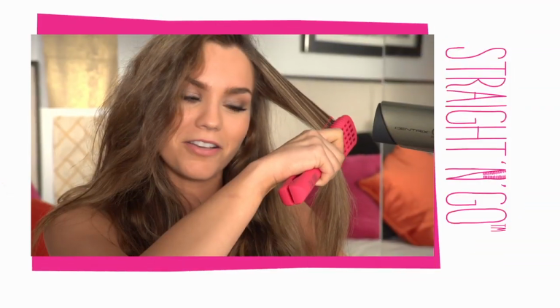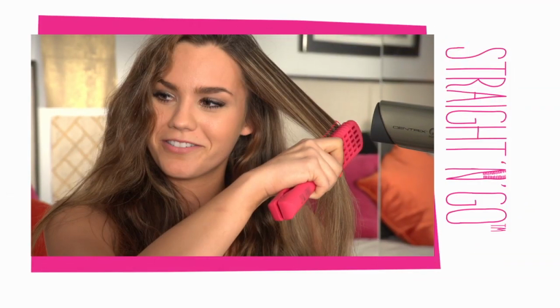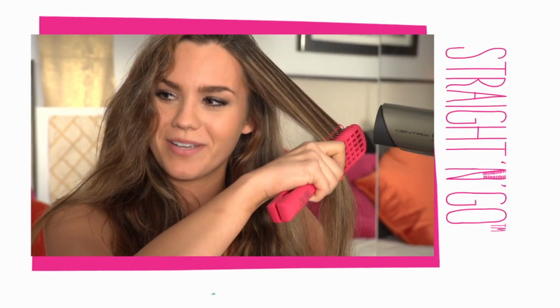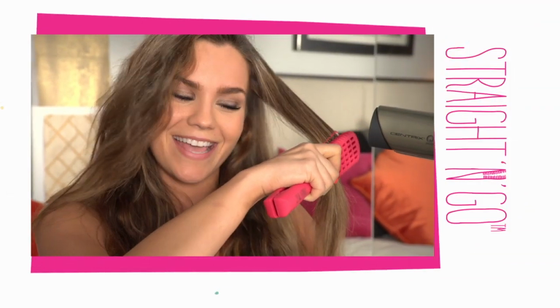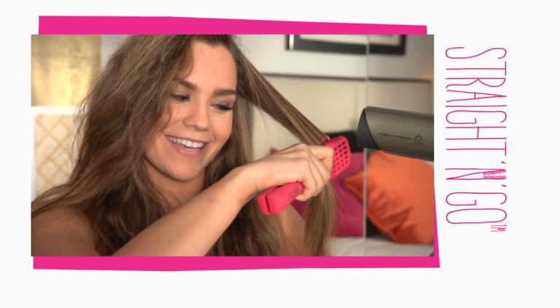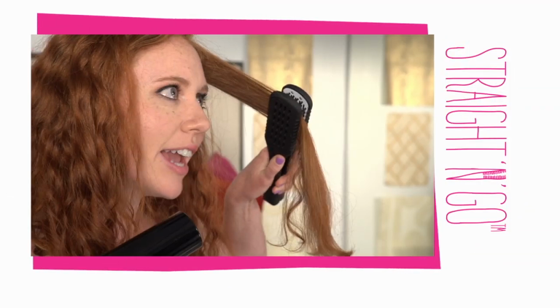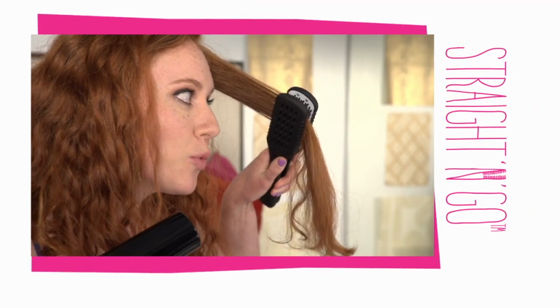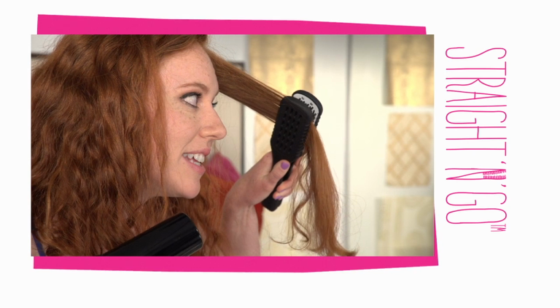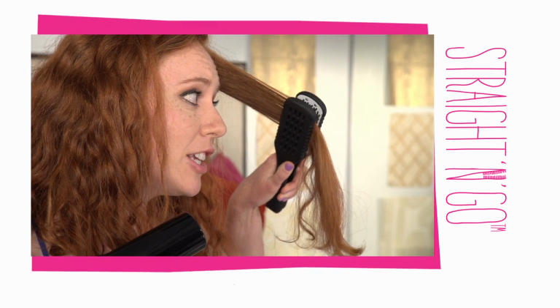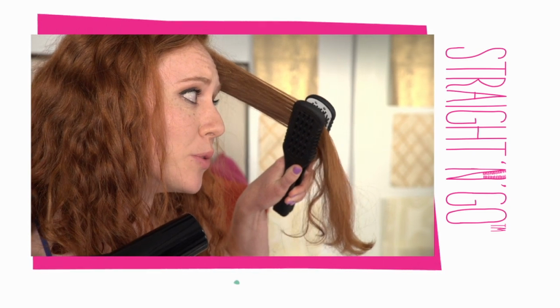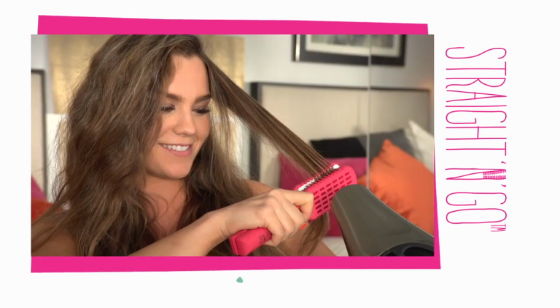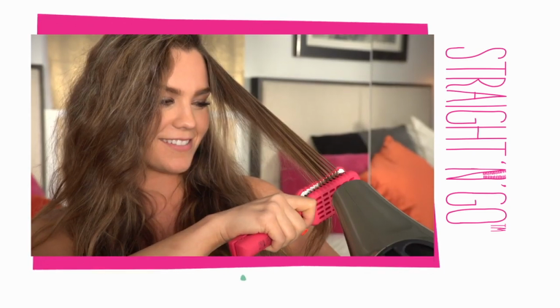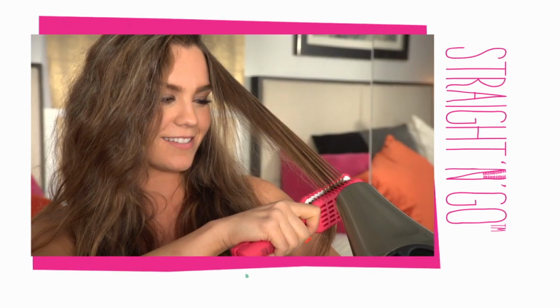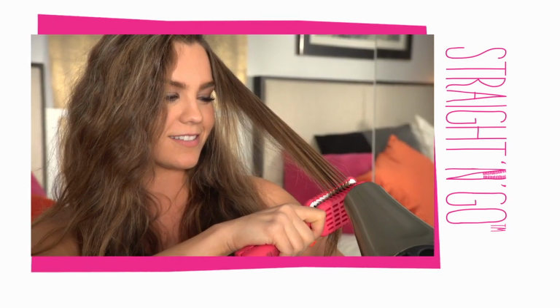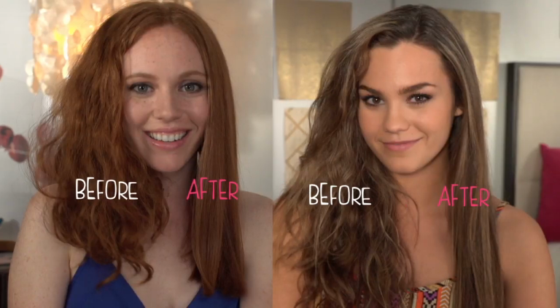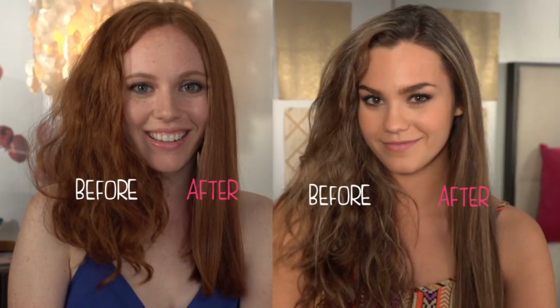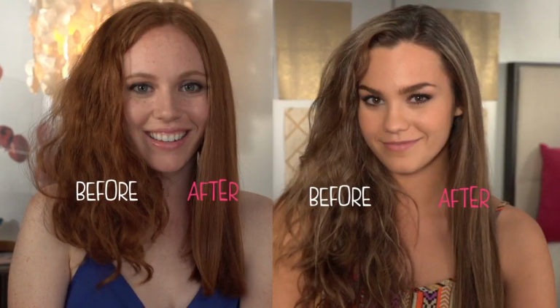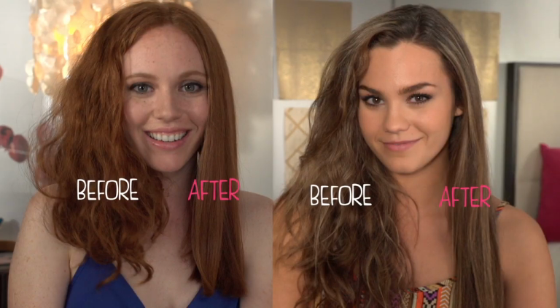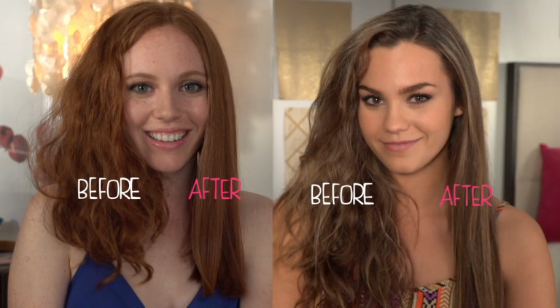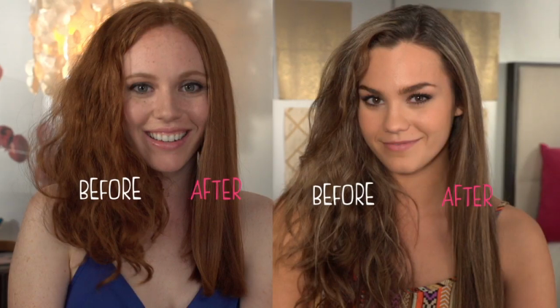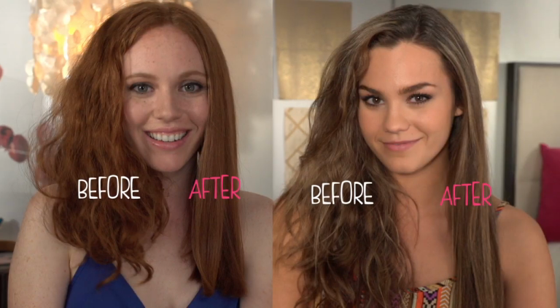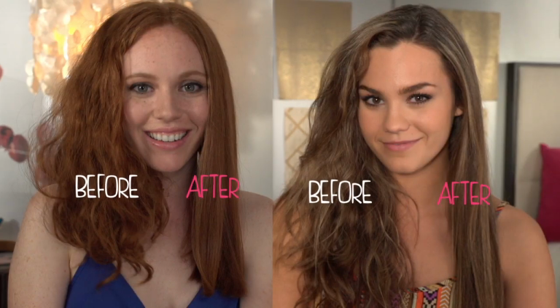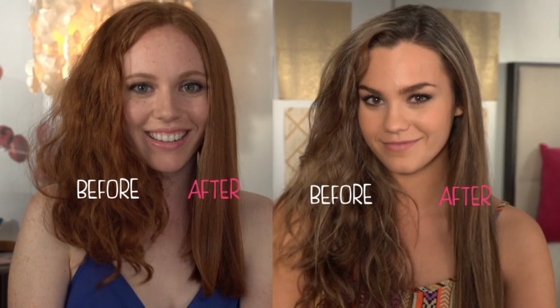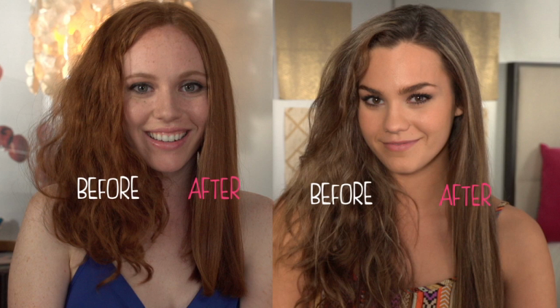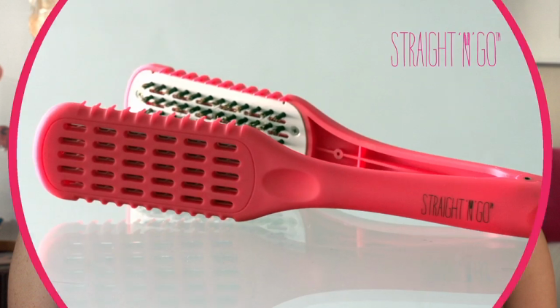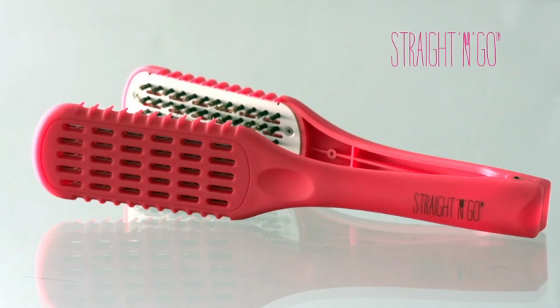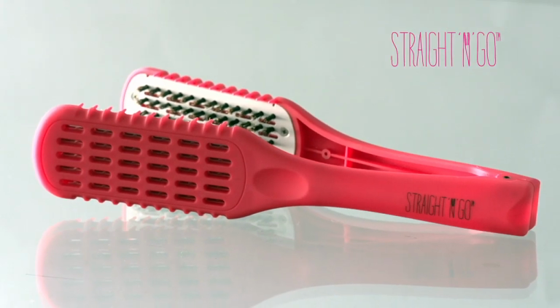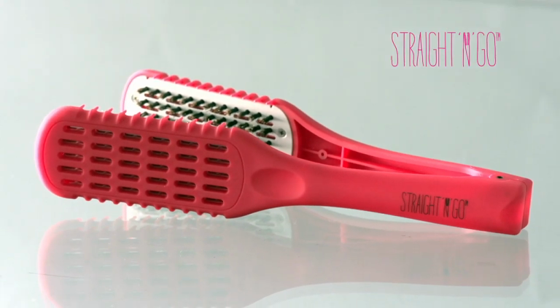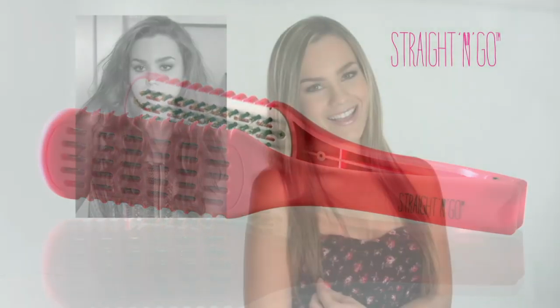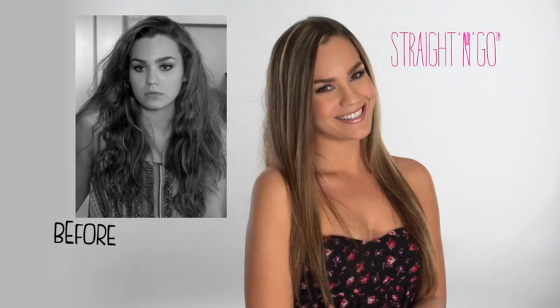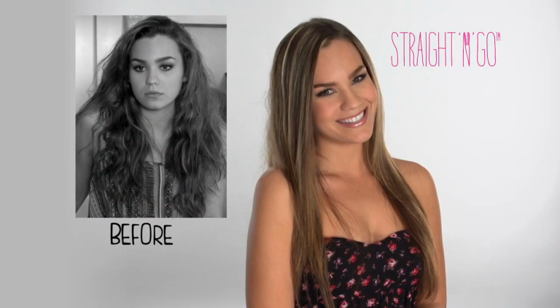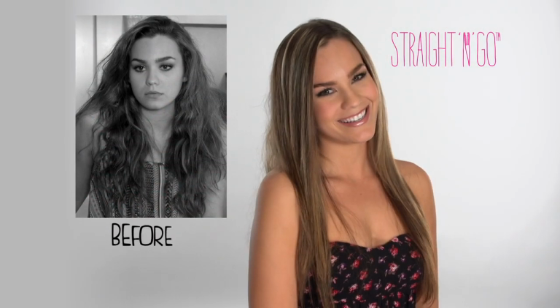Look, it's just doing its thing. And it's really easy to use. Oh my gosh, look at the difference! It's Straight and Go — one brush, beautiful straight hair.